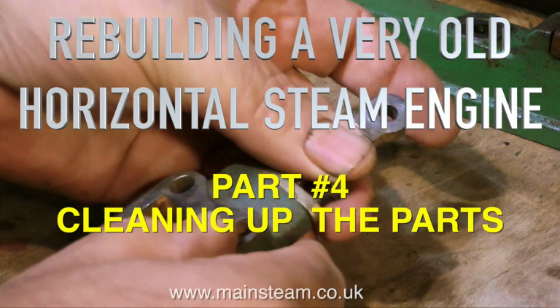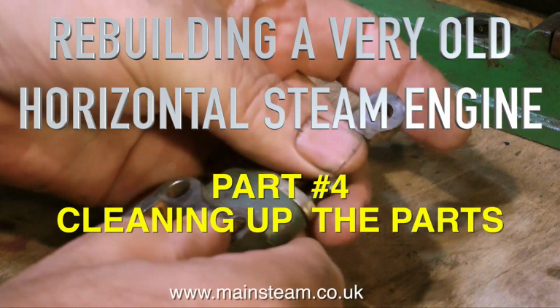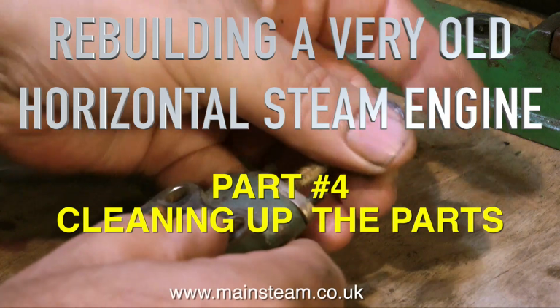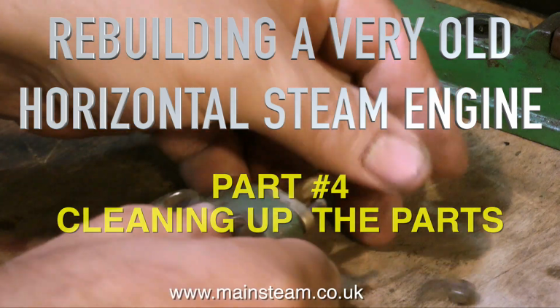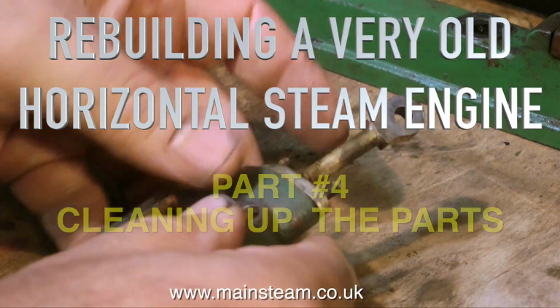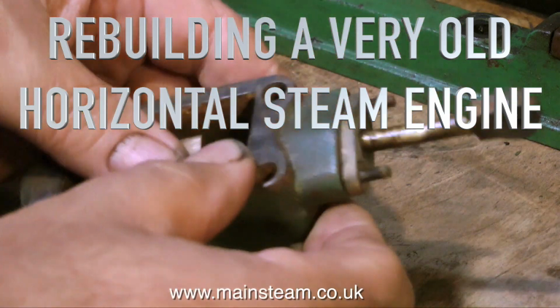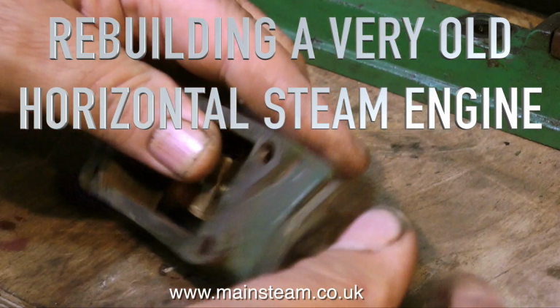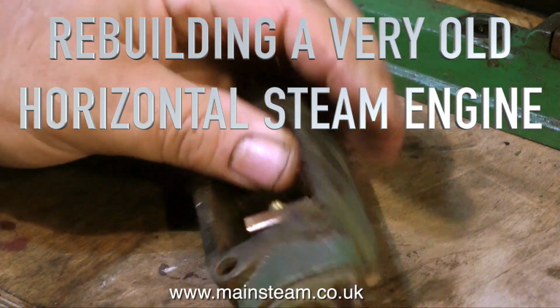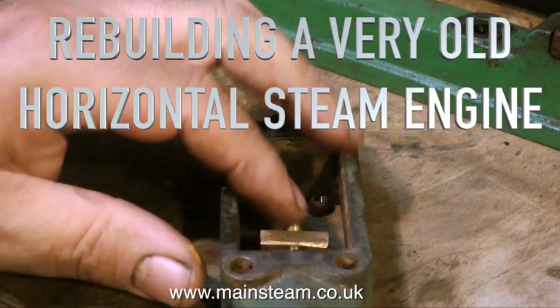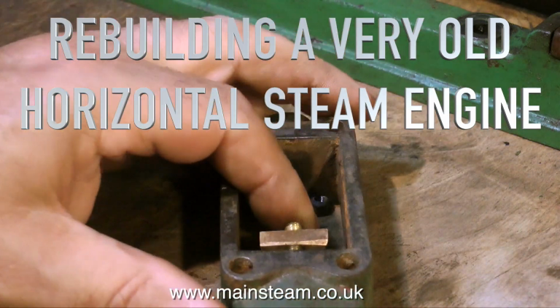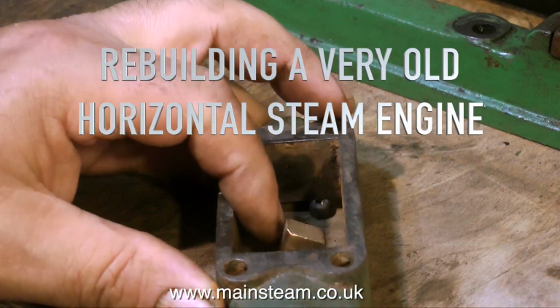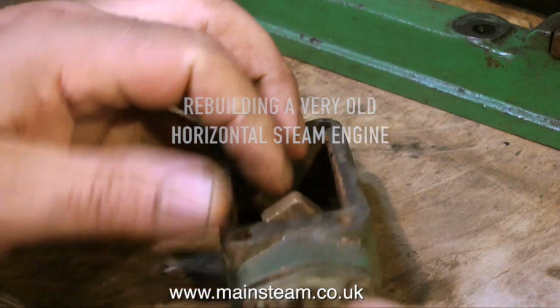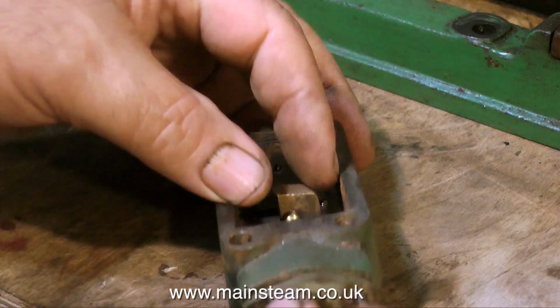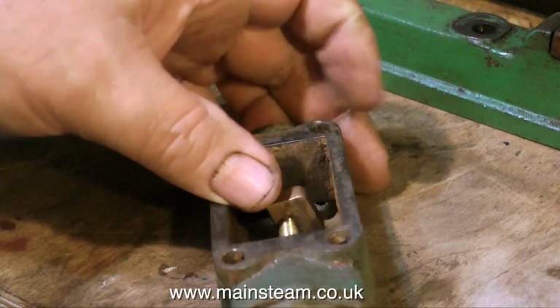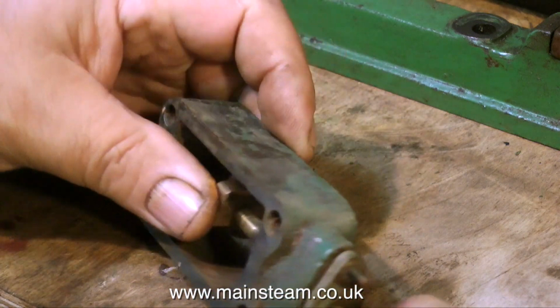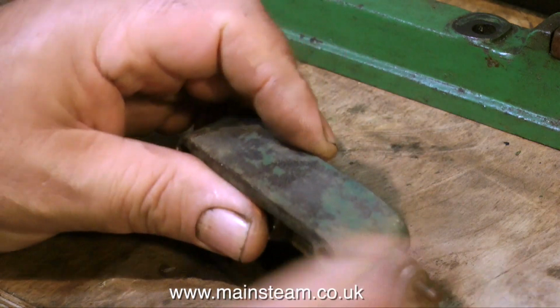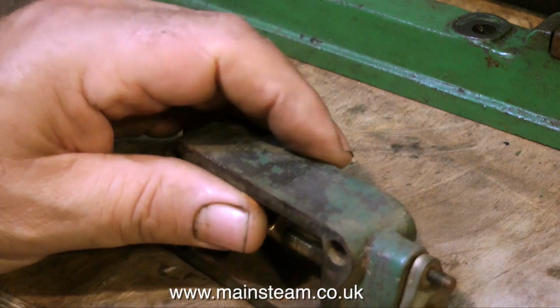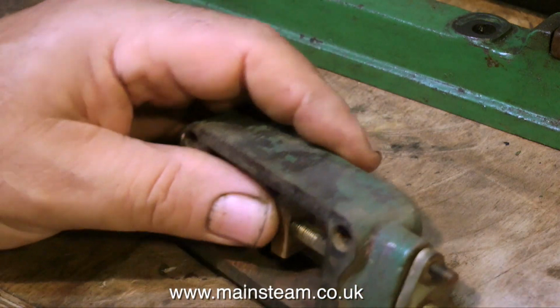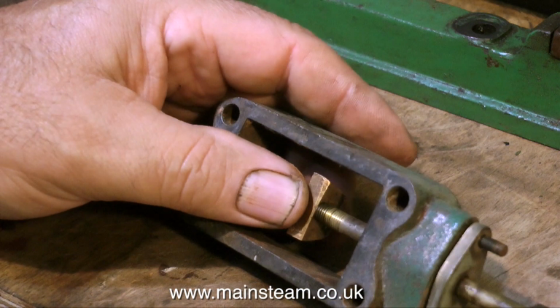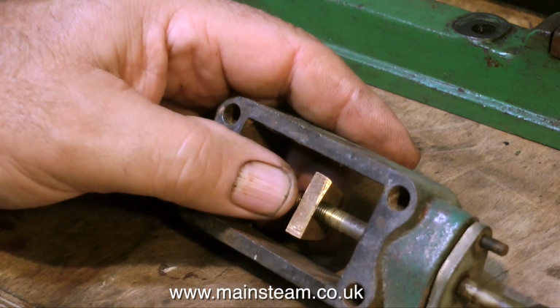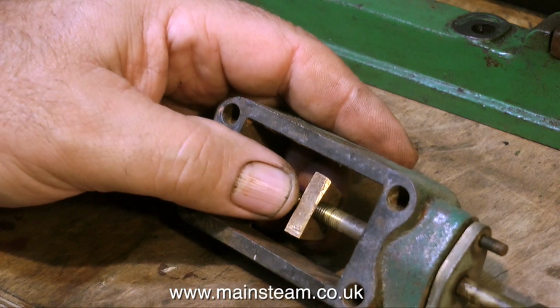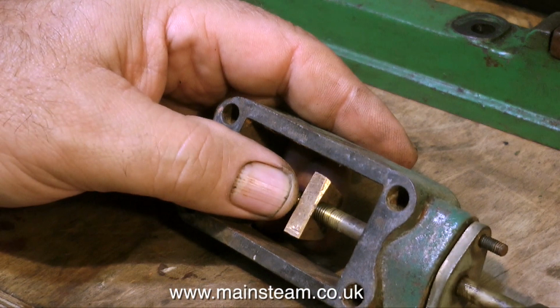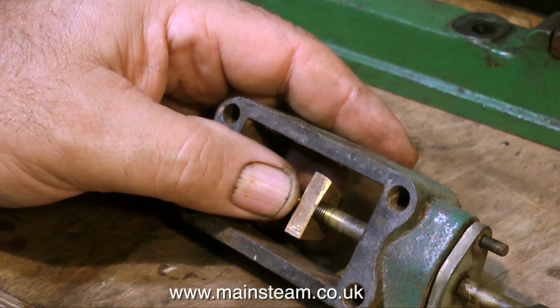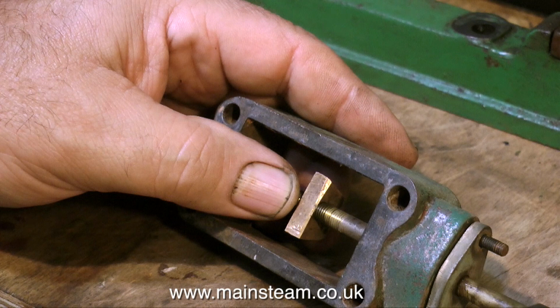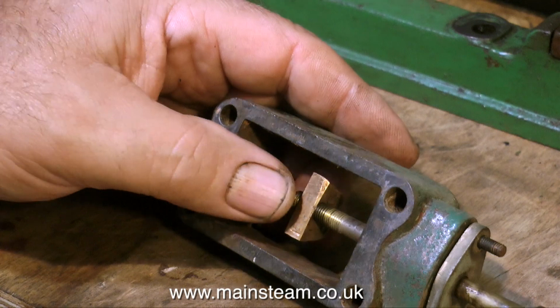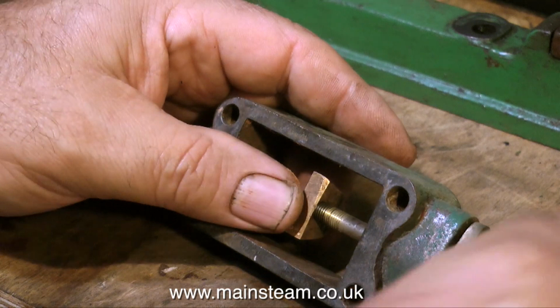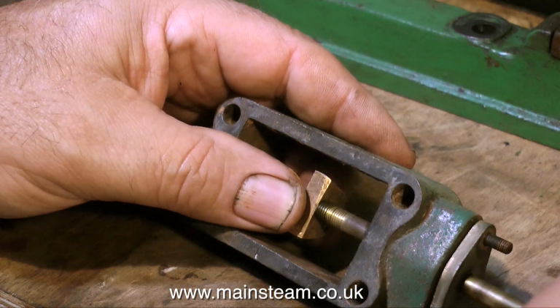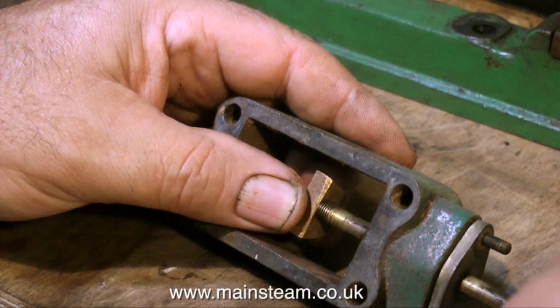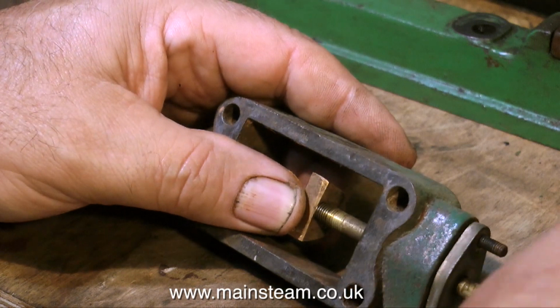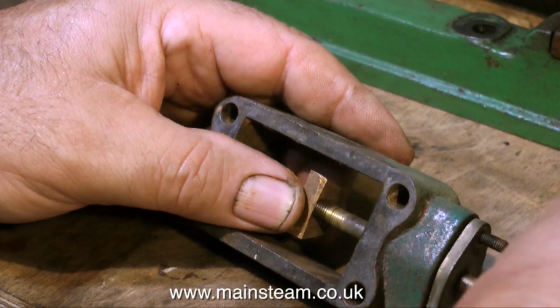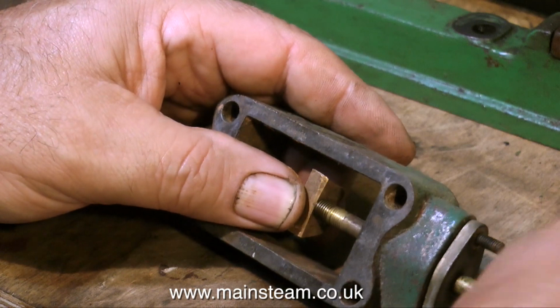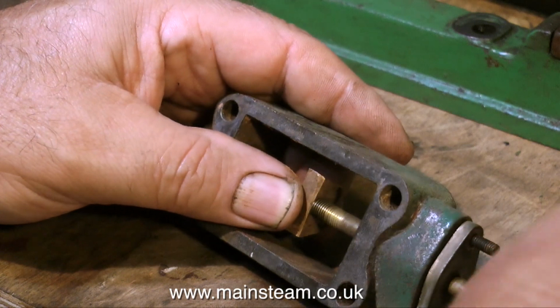In part four of building a very old horizontal steam engine, I'm going to show how I clean up the parts. This might seem self-explanatory but it's not enough to just dismantle the engine and wipe over the parts ready for painting.